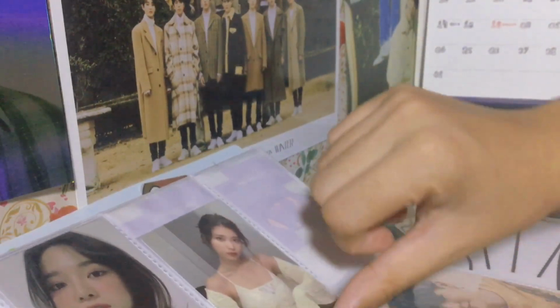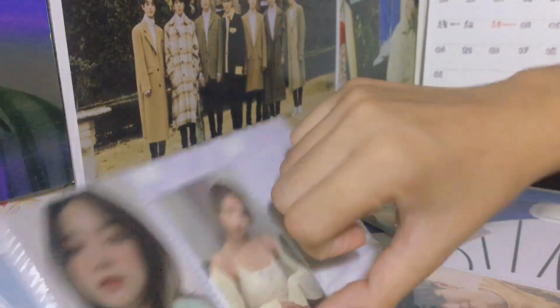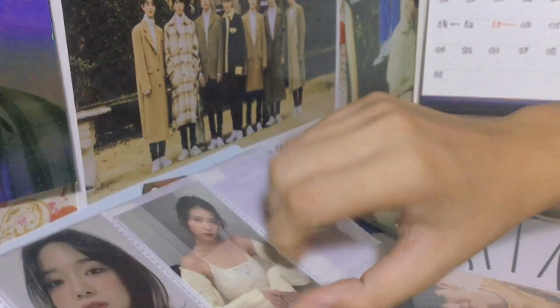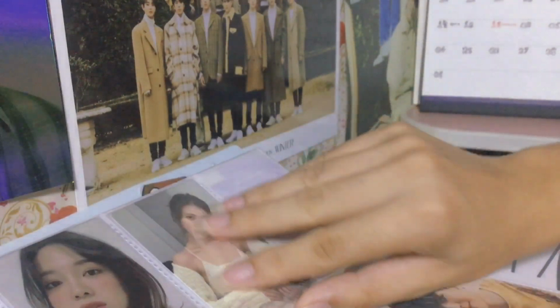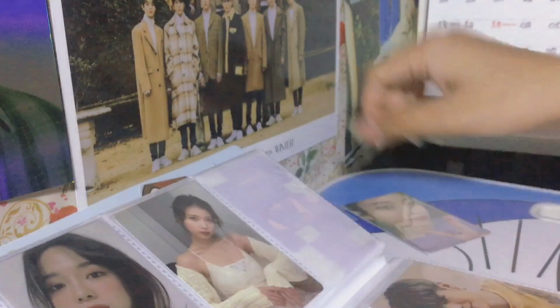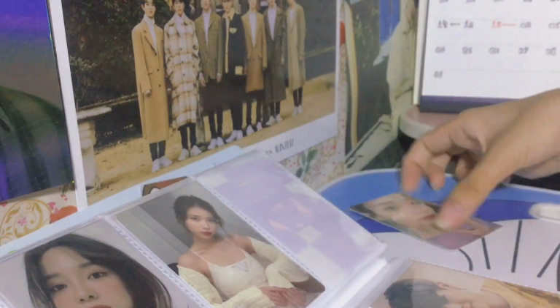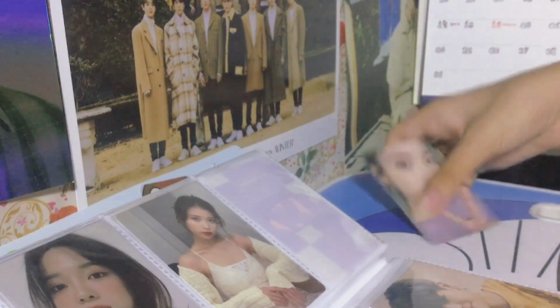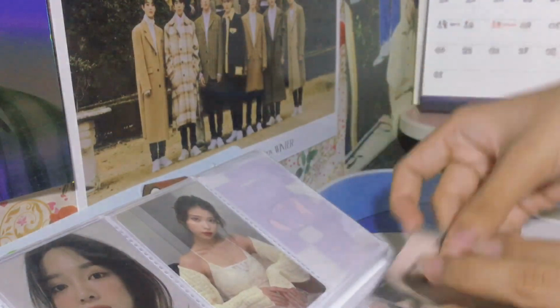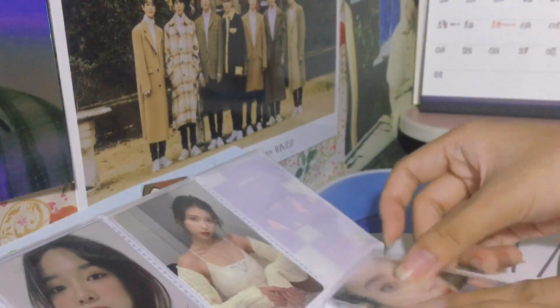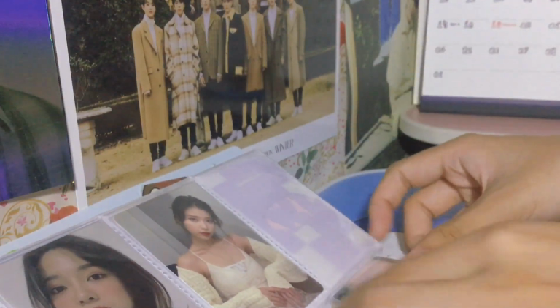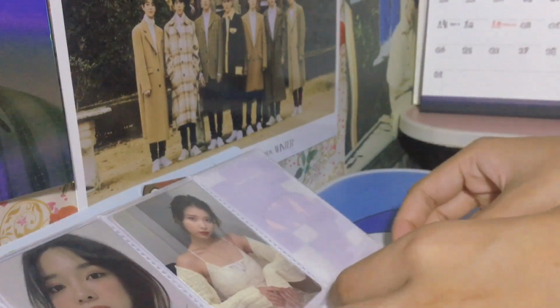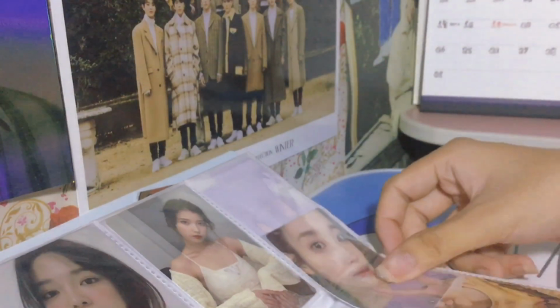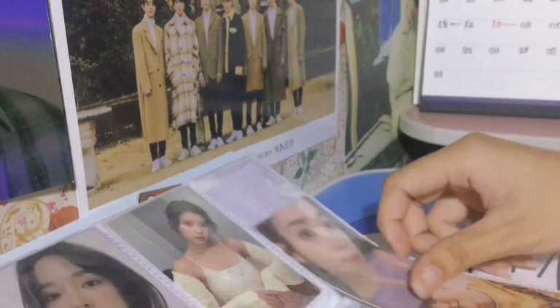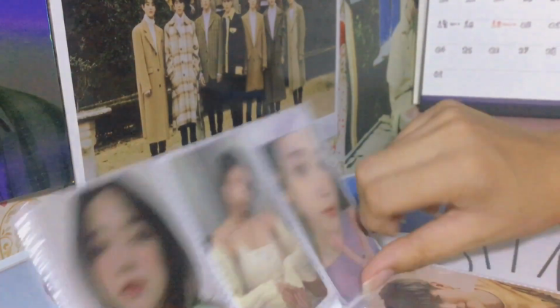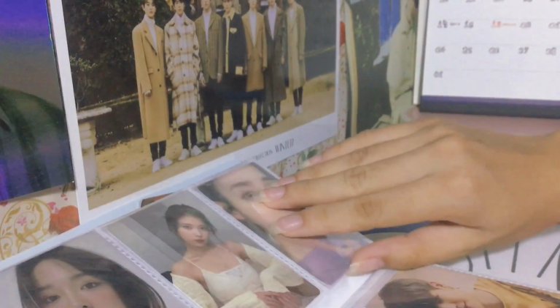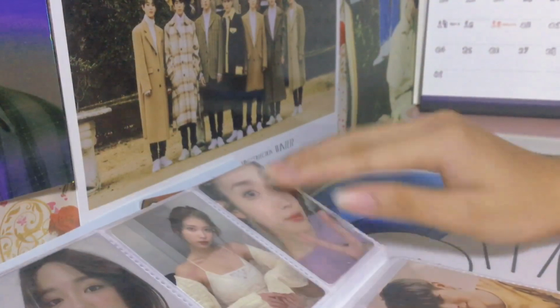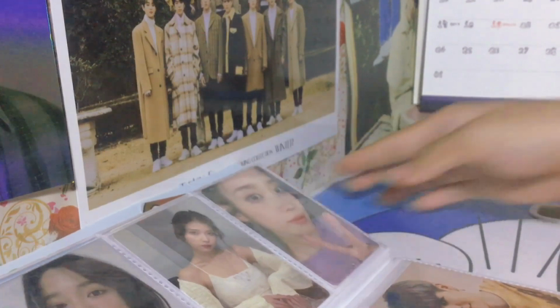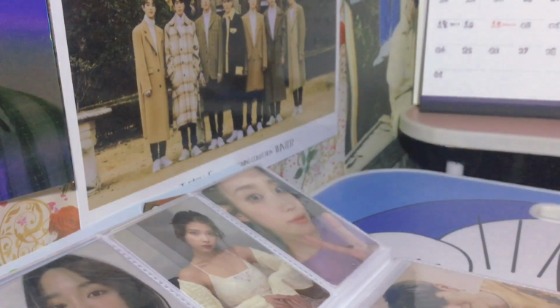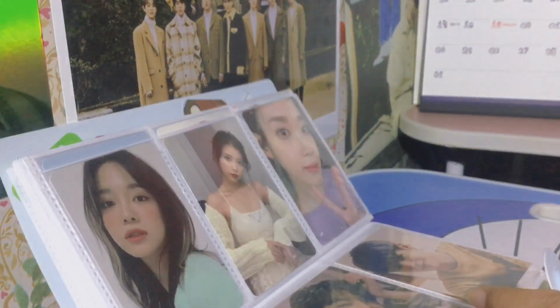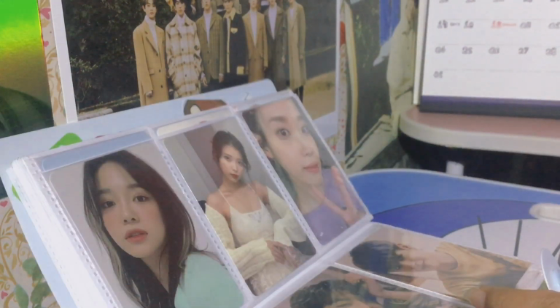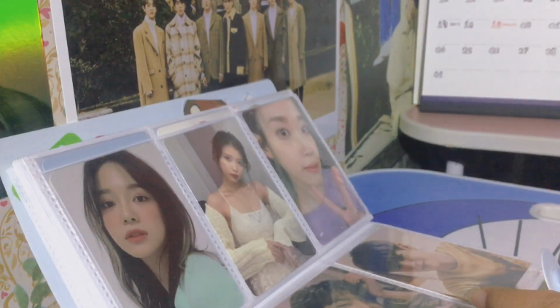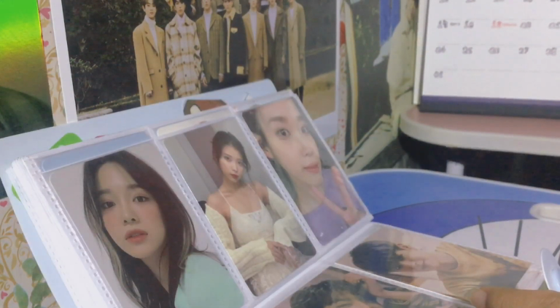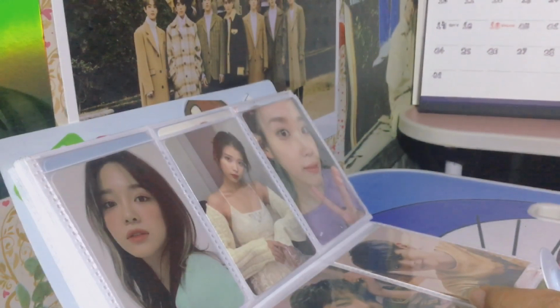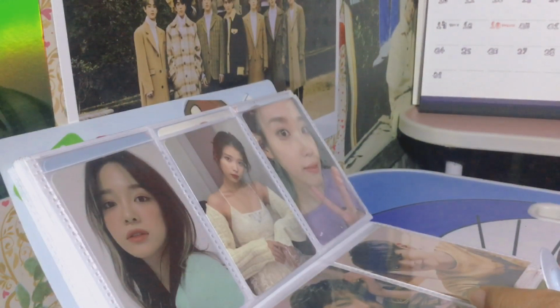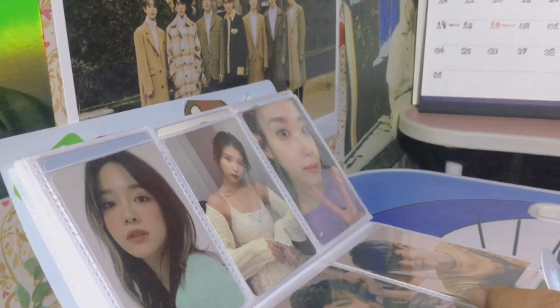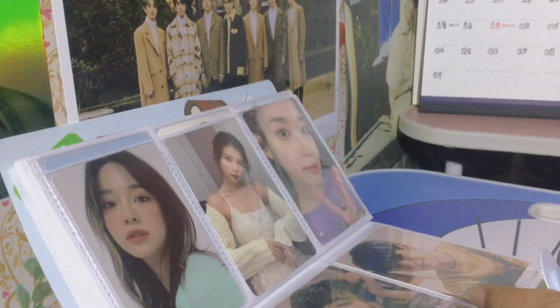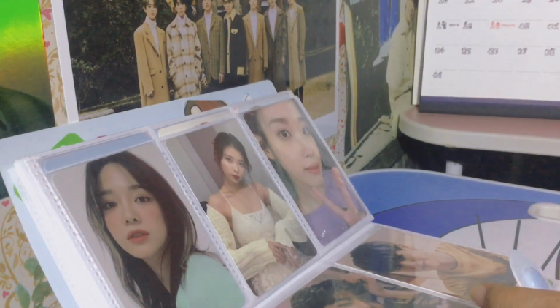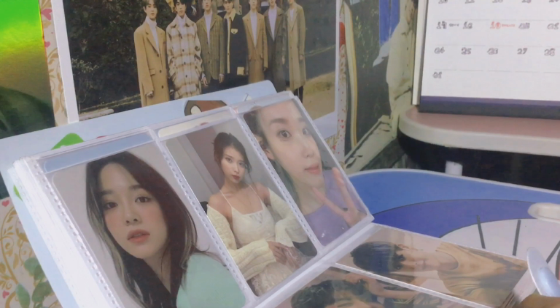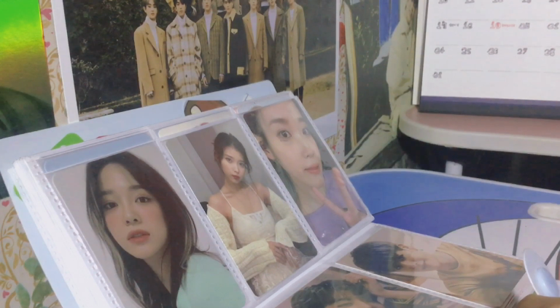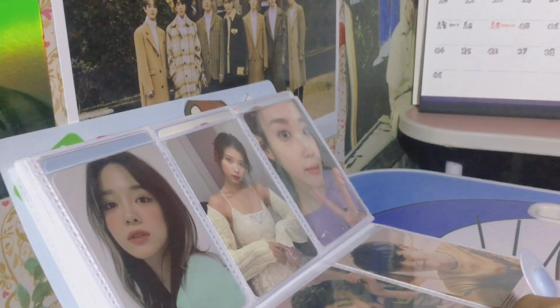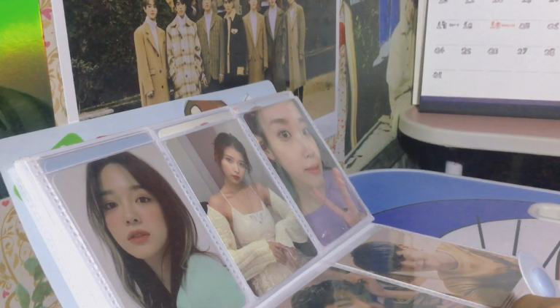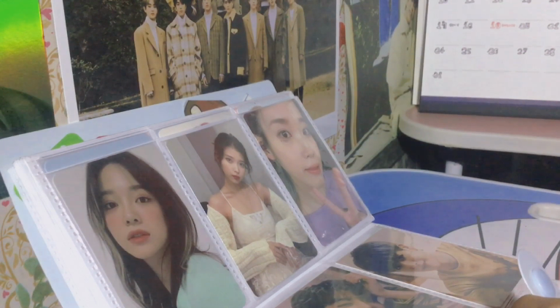And here is the end of my unboxing and look-through of IU's album Lilac. I hope you like the album and I hope you like my video as well. If you do, please don't forget to like, subscribe, or leave a comment, and I'll see you in my next video. Thanks!